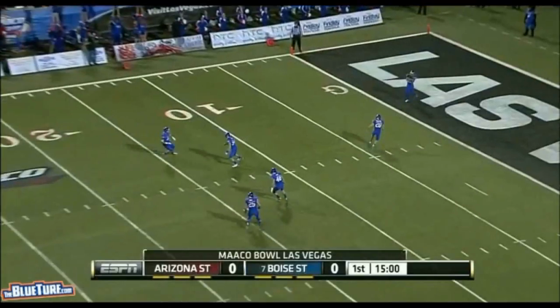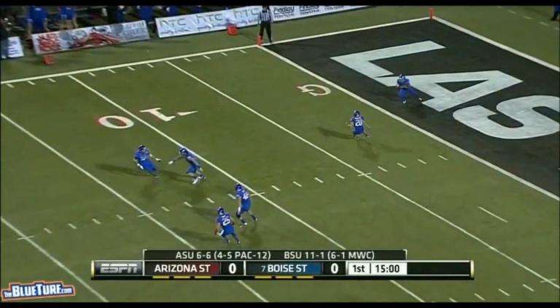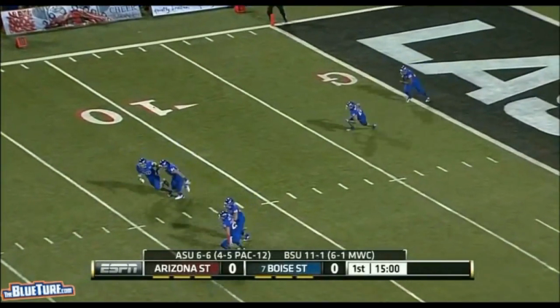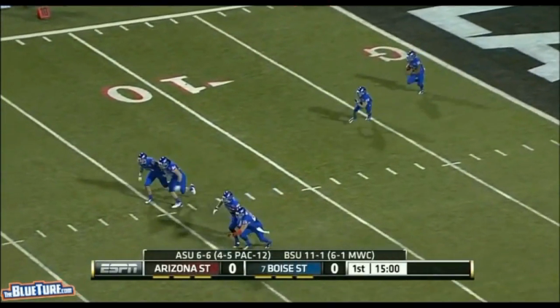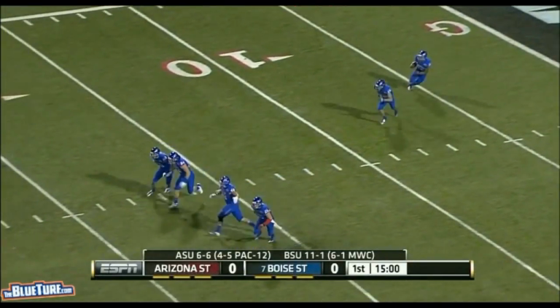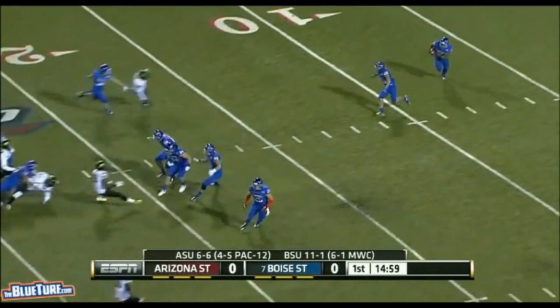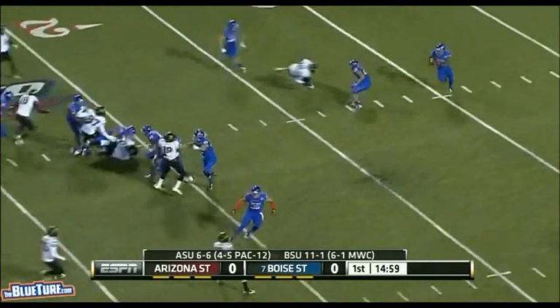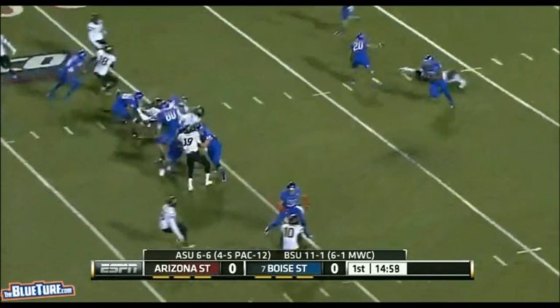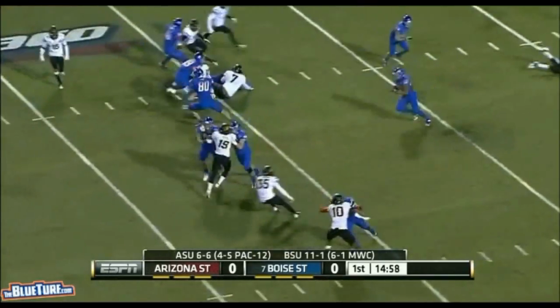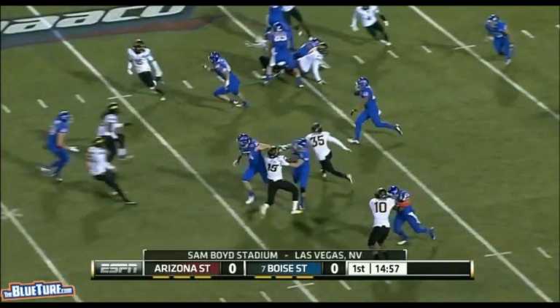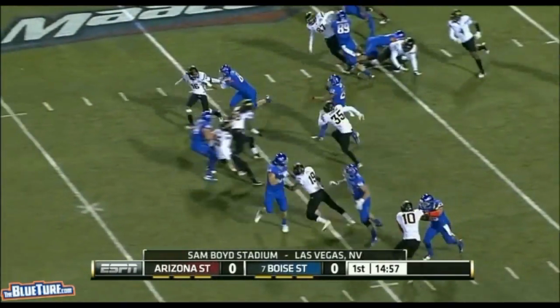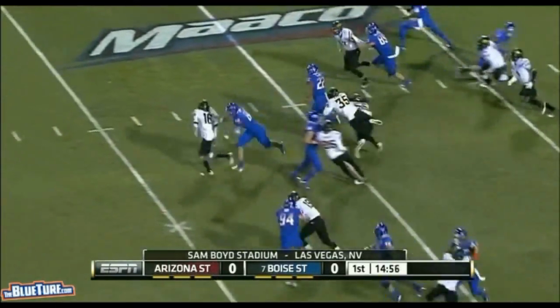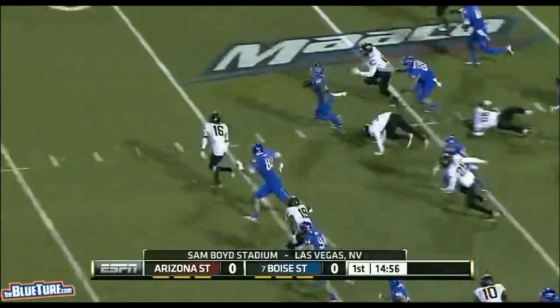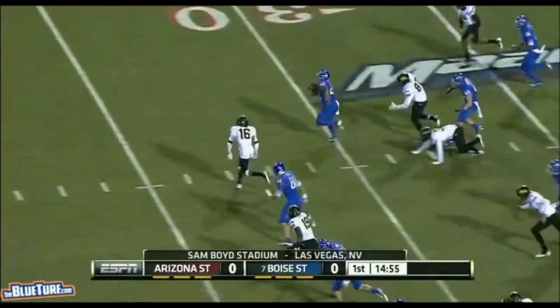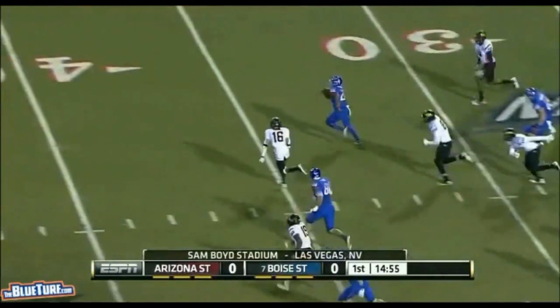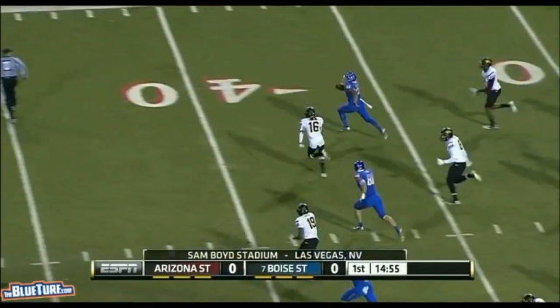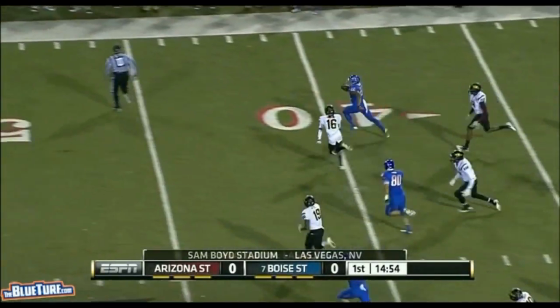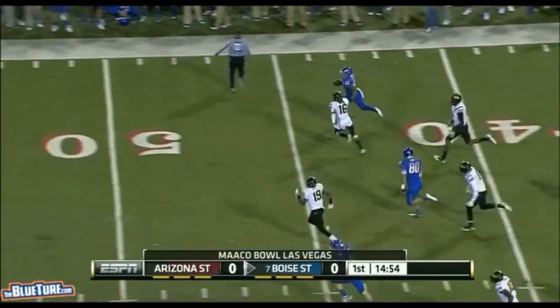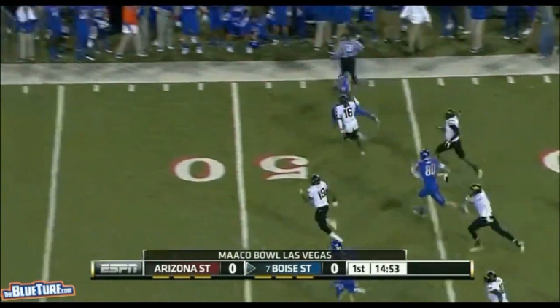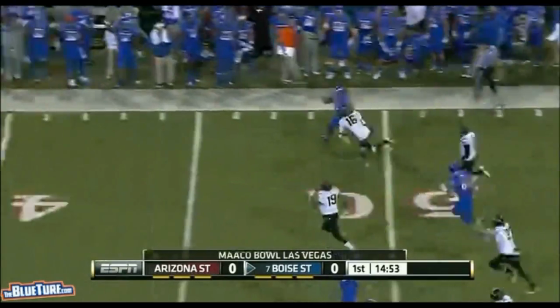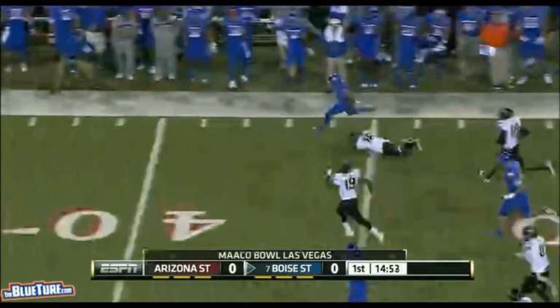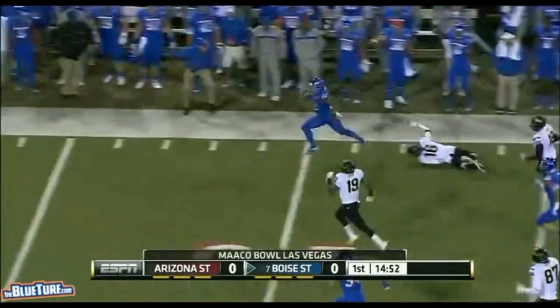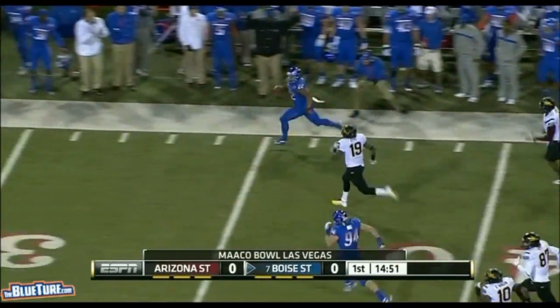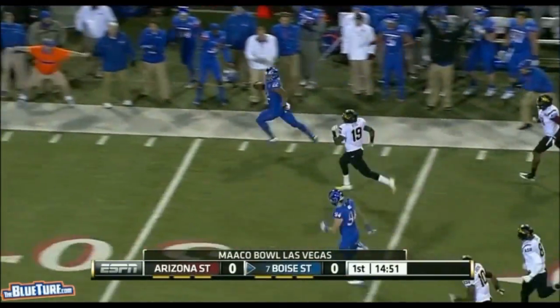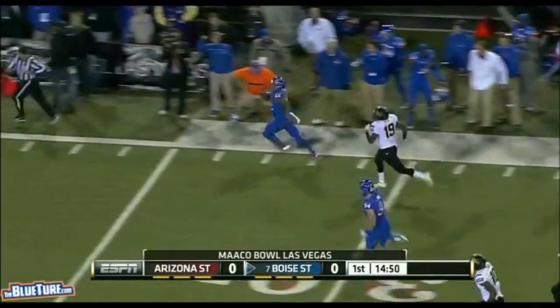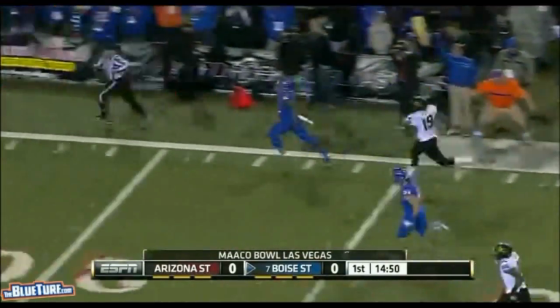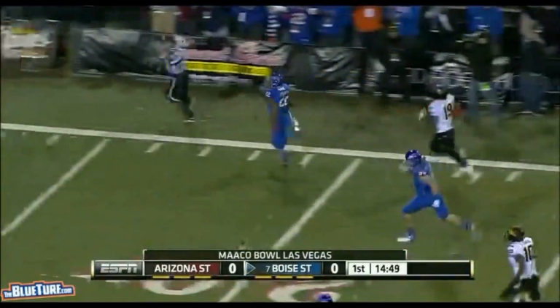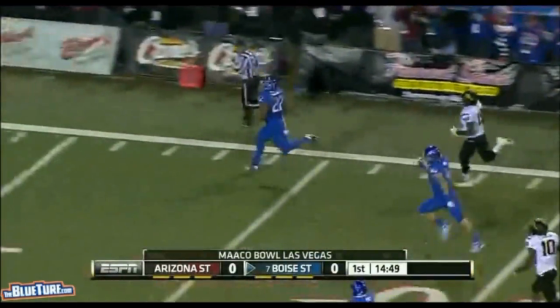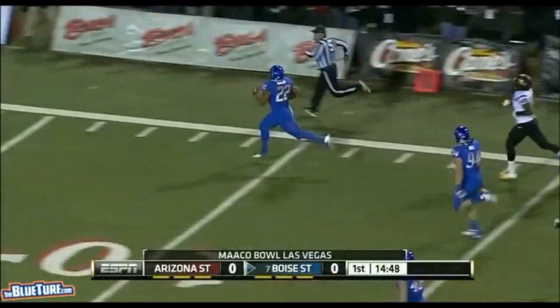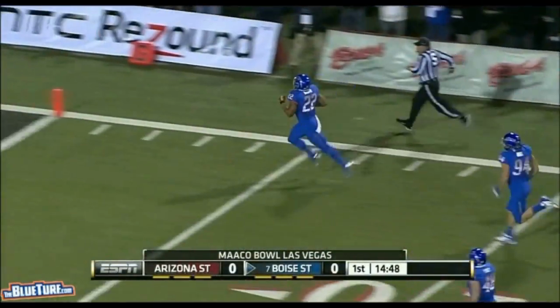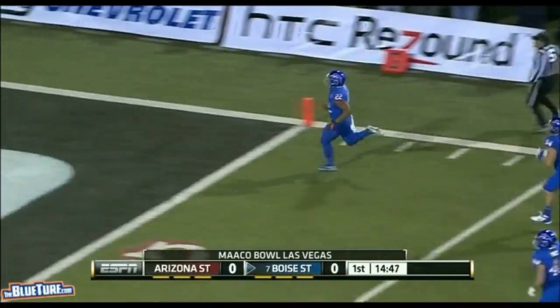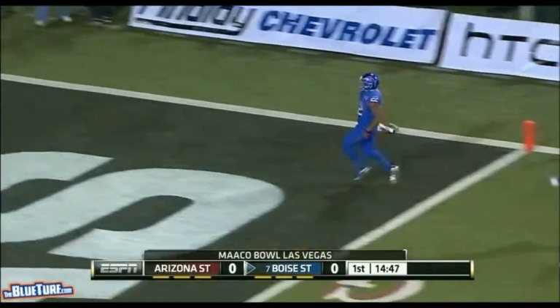For Arizona State and Doug Martin, the senior tailback, two yards deep in the end zone. Breaking free, and Doug Martin across midfield, in a foot race, escapes, and puts the Broncos on top instantly.